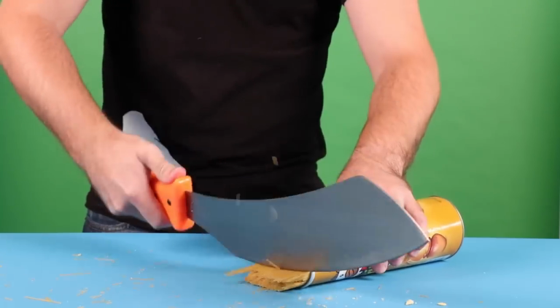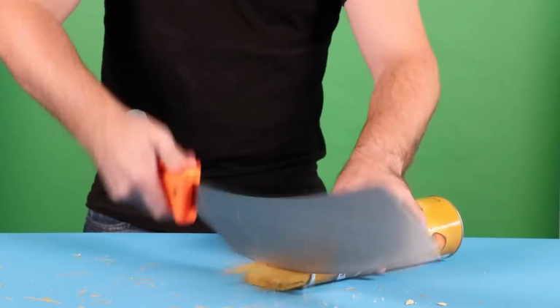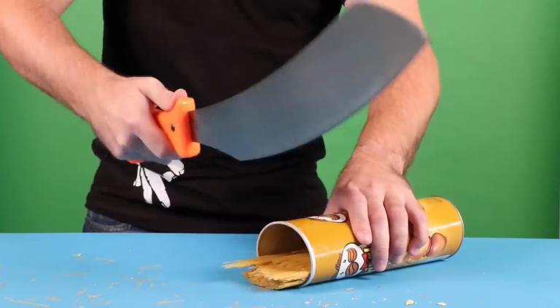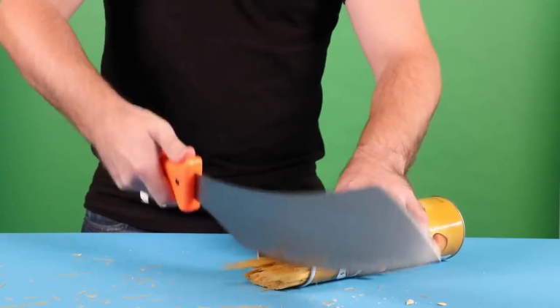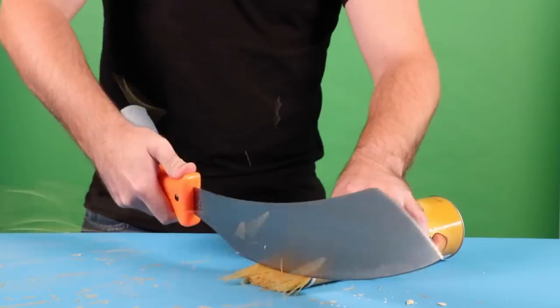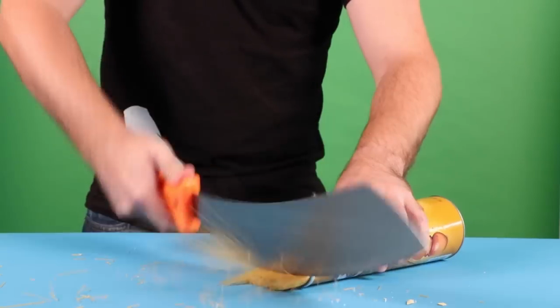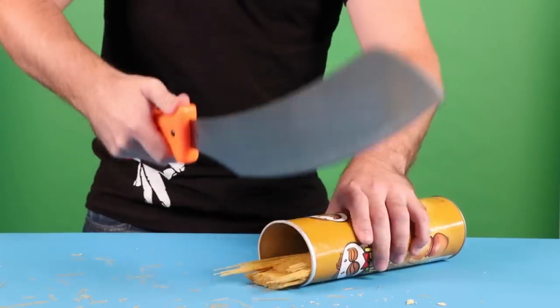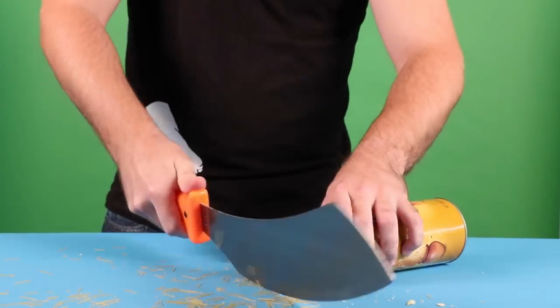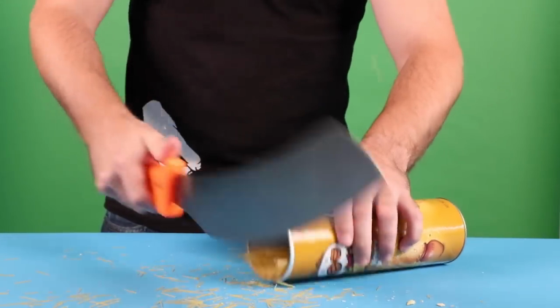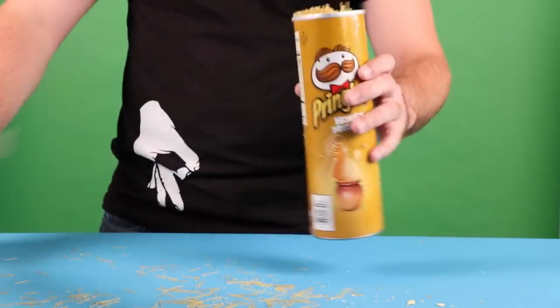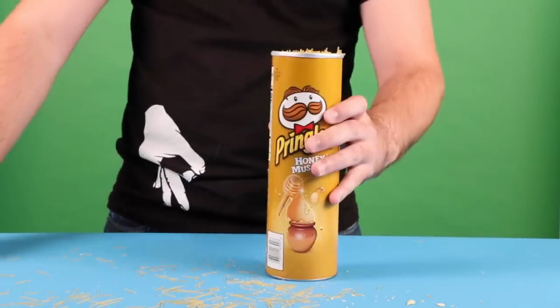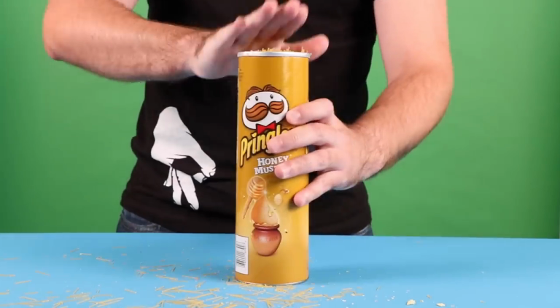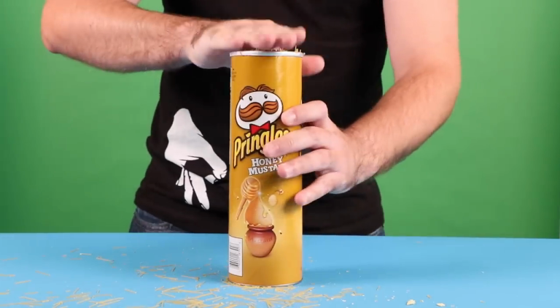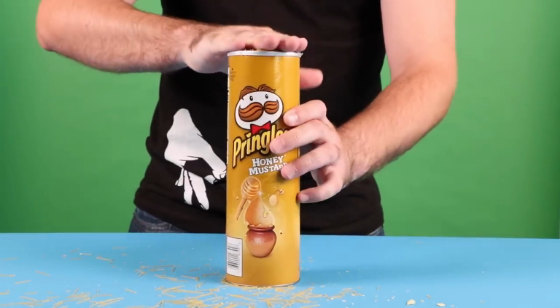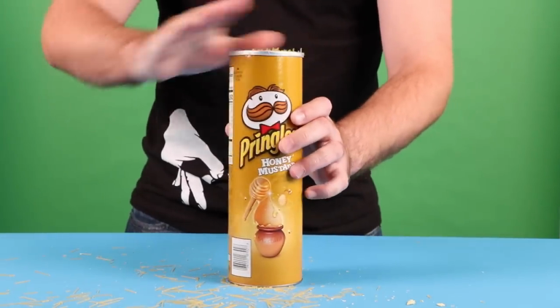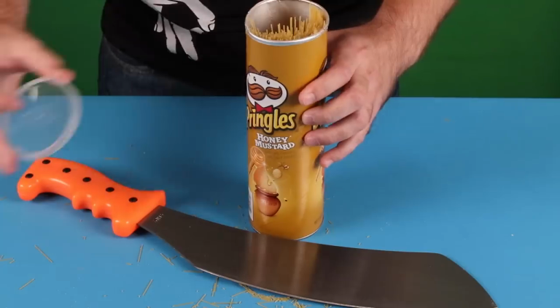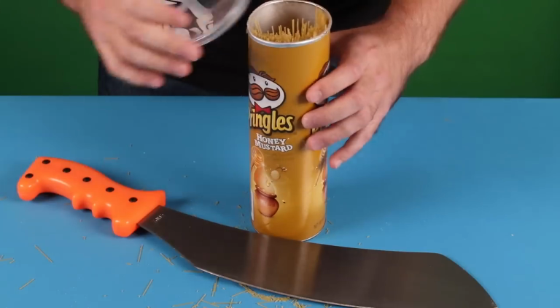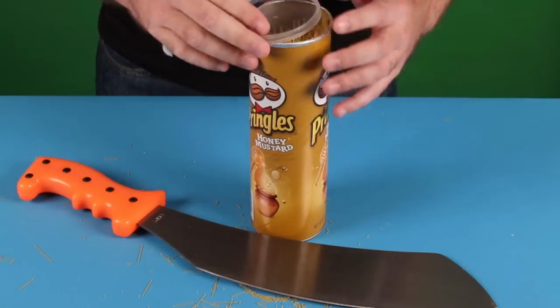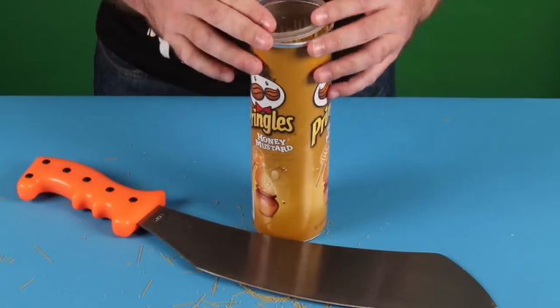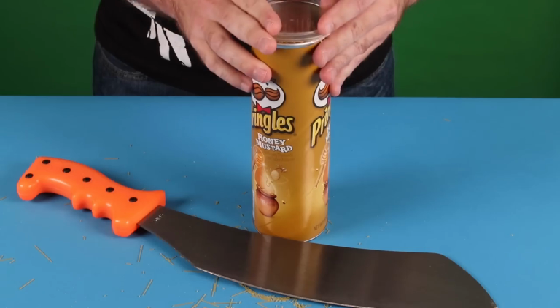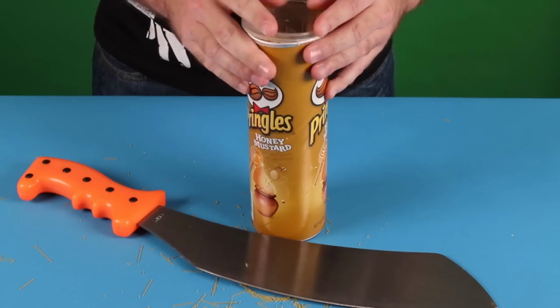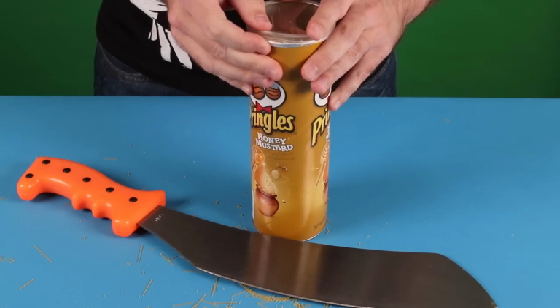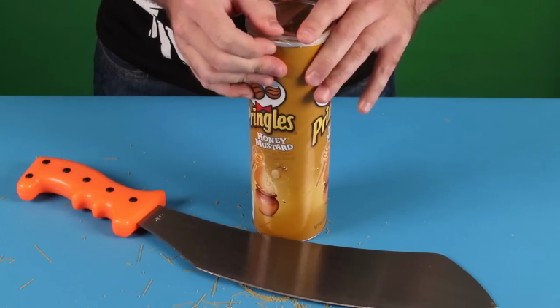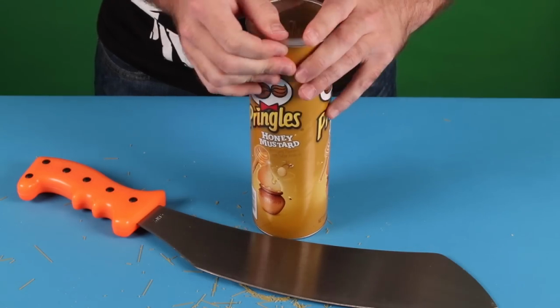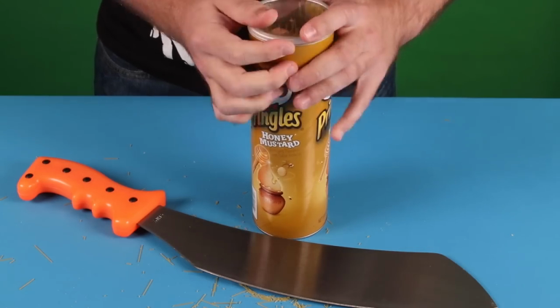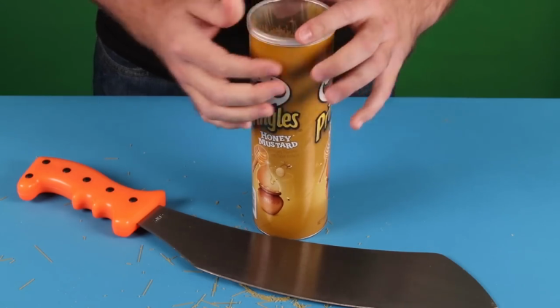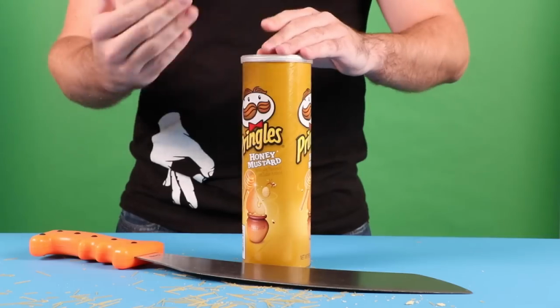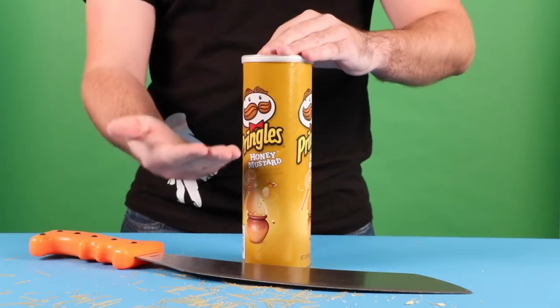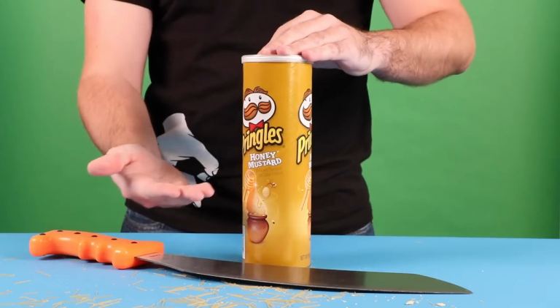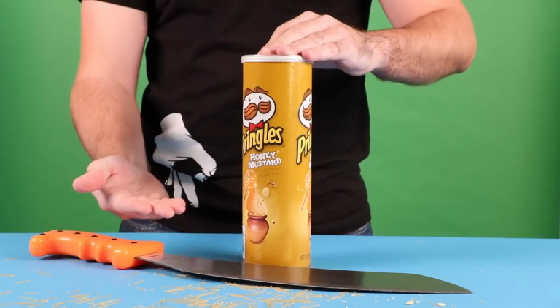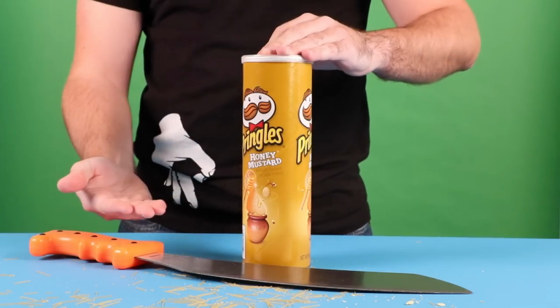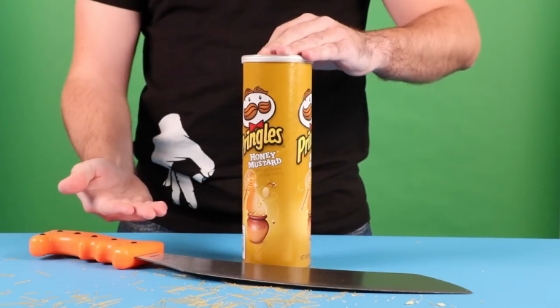So he's using the Pringles can as storage, but there wasn't enough room to fit them. That's because Pringles as a company needs to make it big enough for spaghetti noodles.